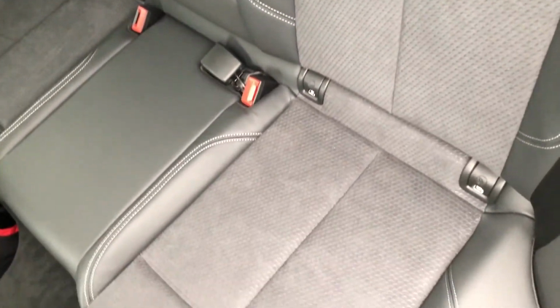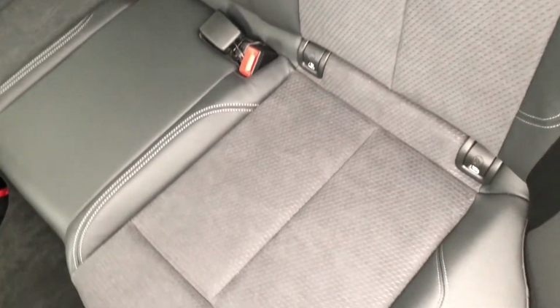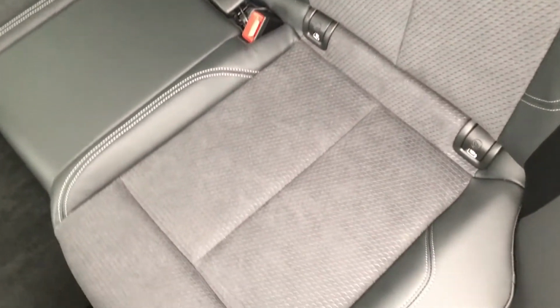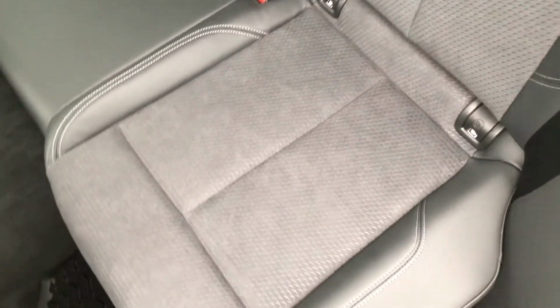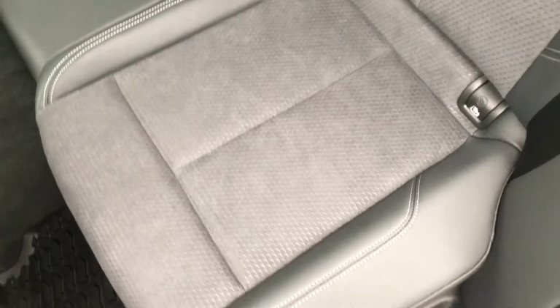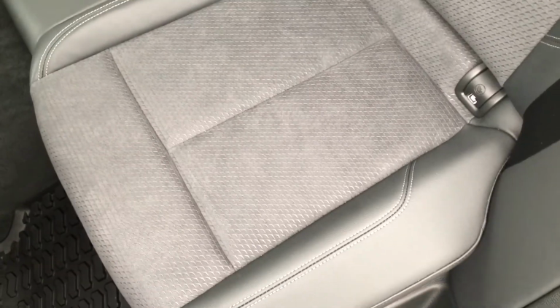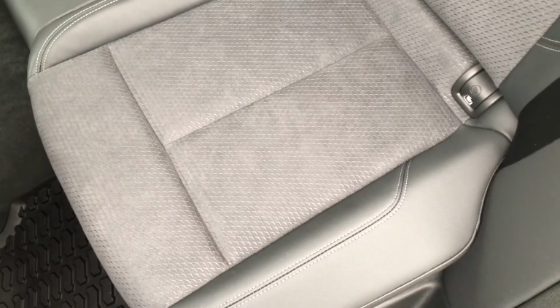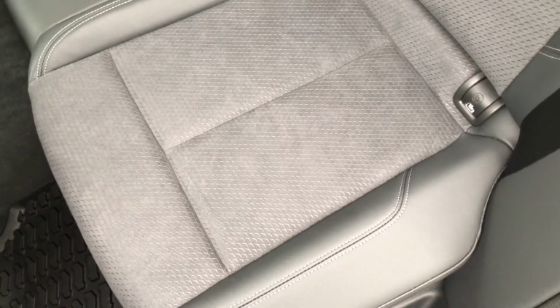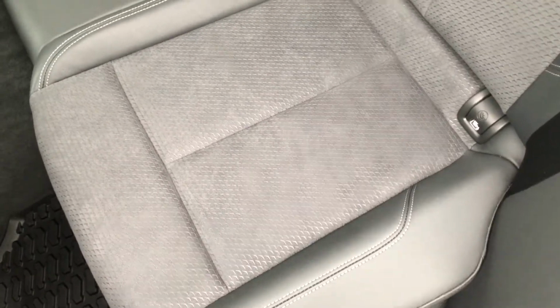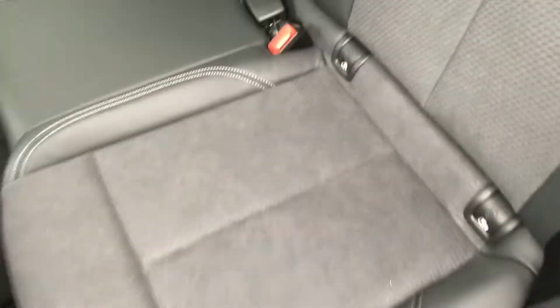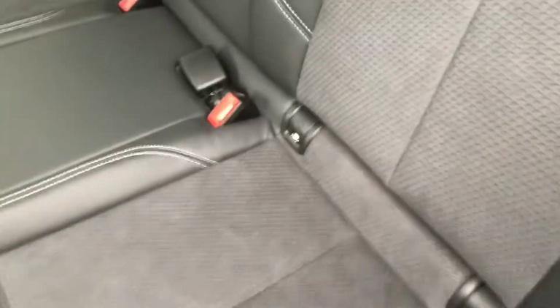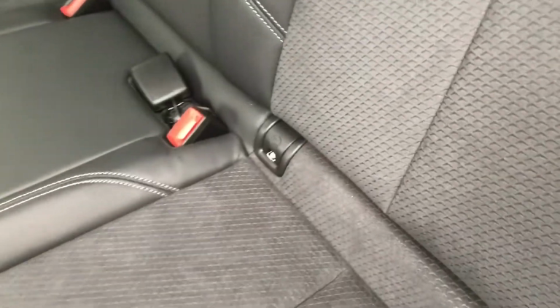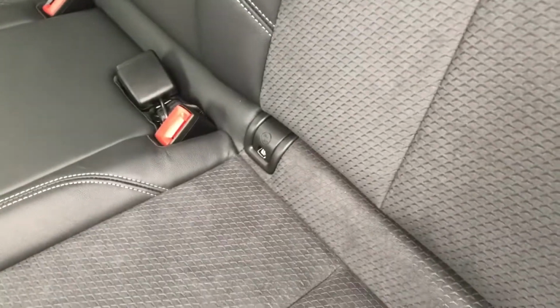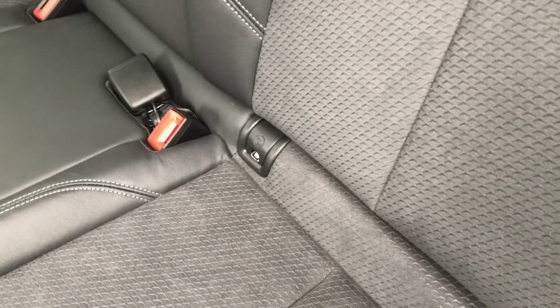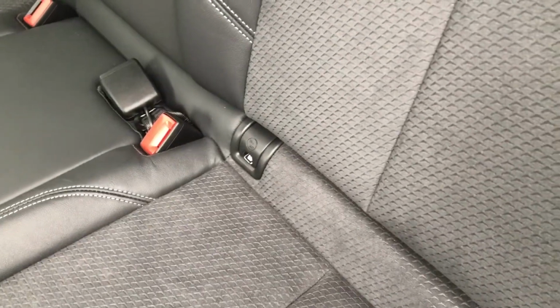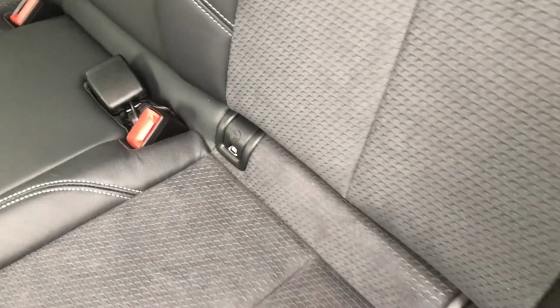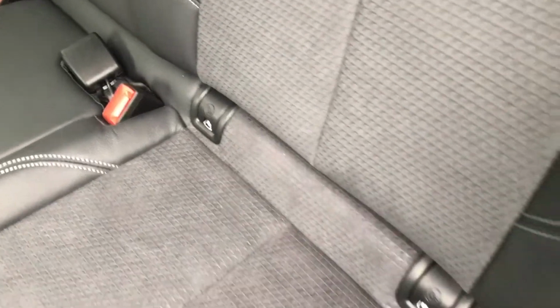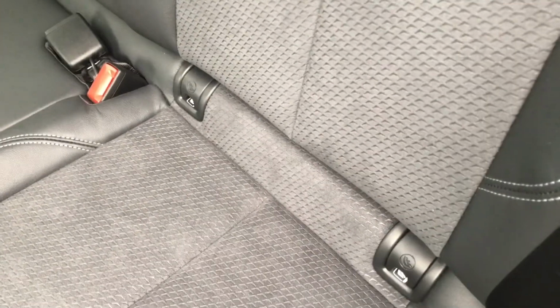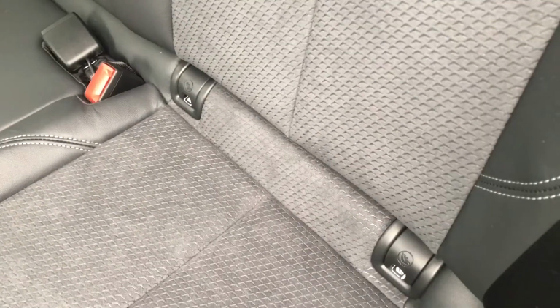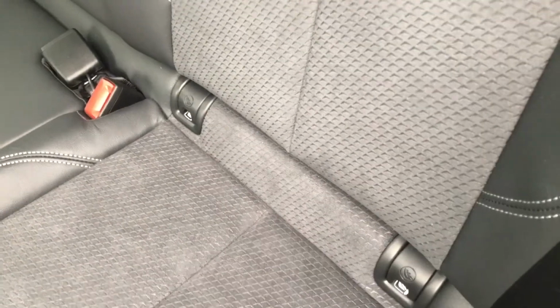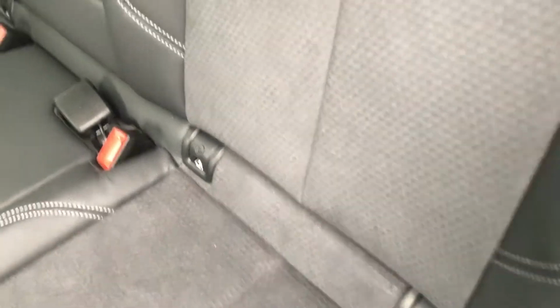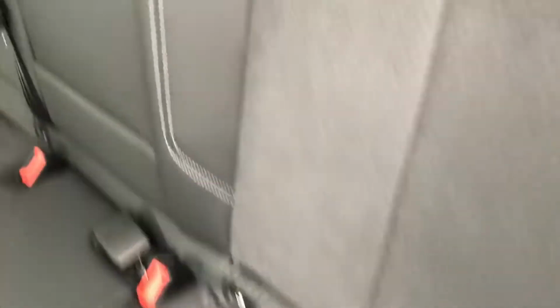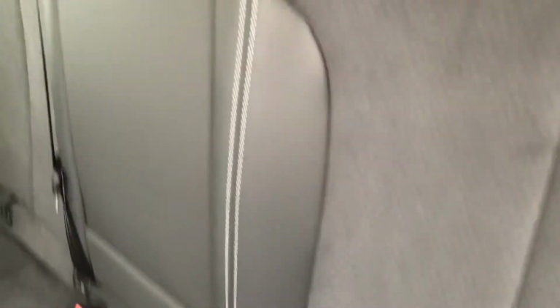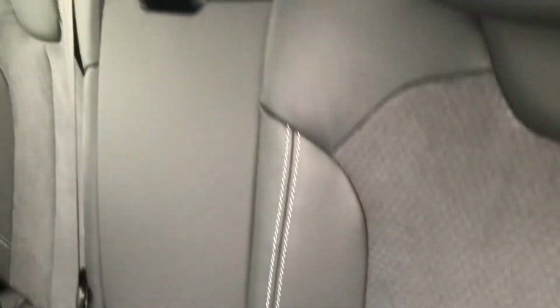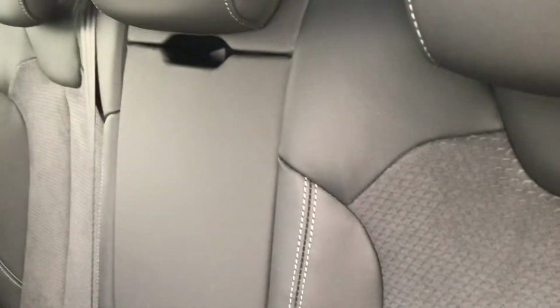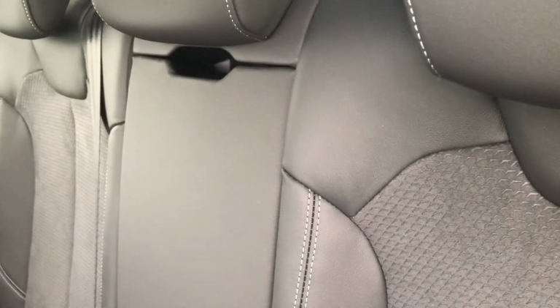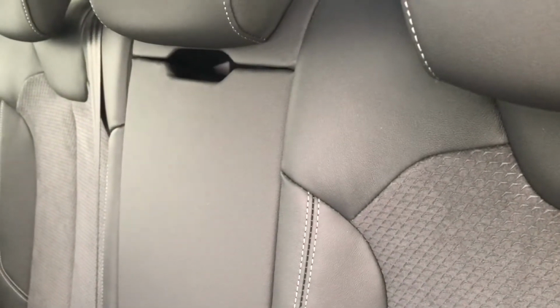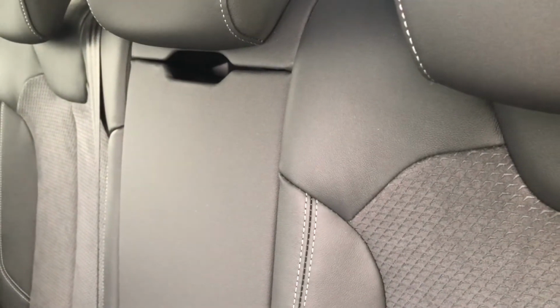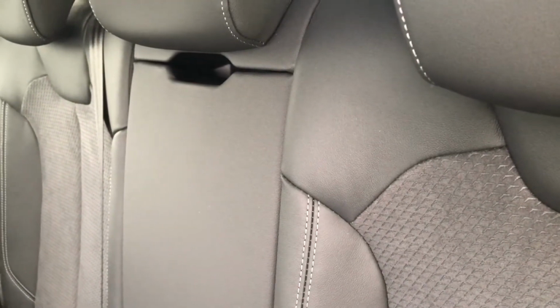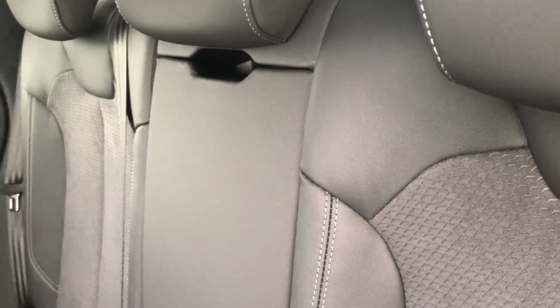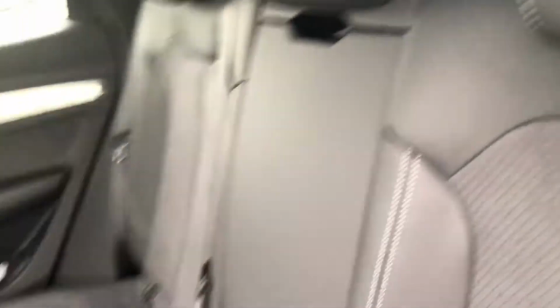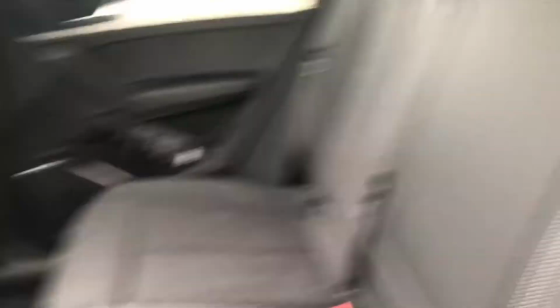This particular model does have the ISOFIX points meaning your children will be safe at all times. There is also the centre armrest and the rear air conditioning.